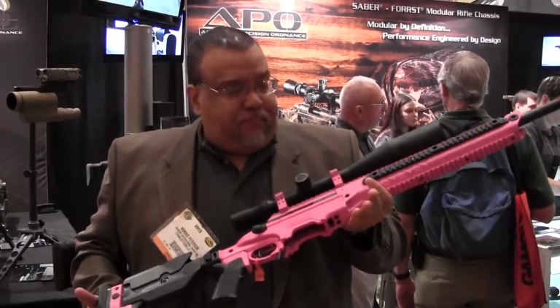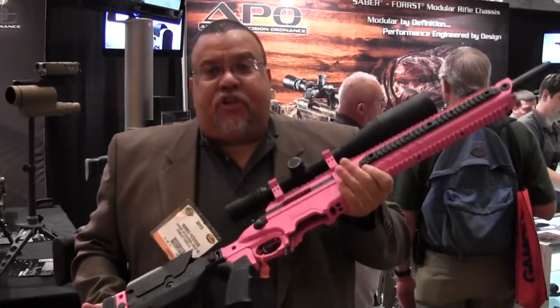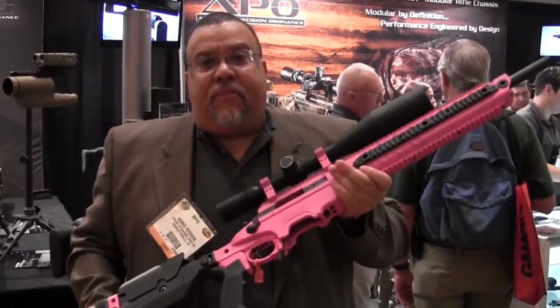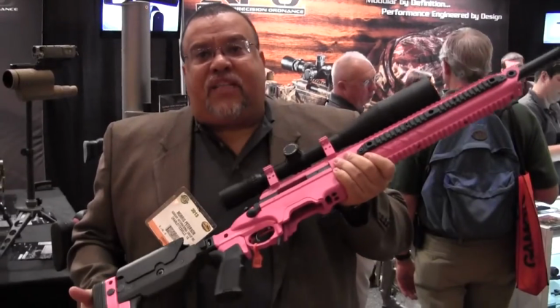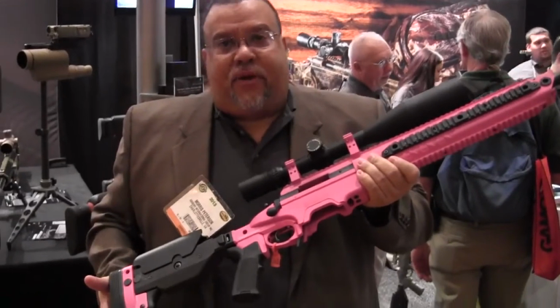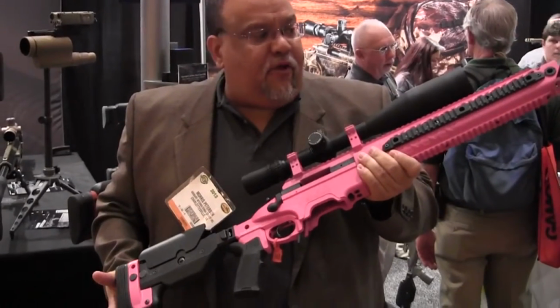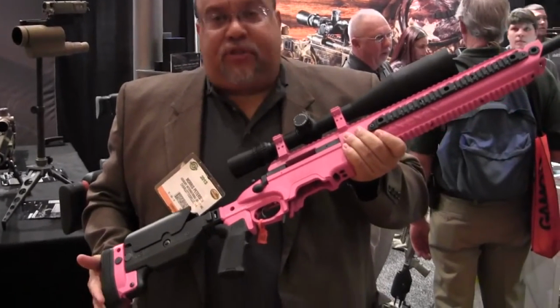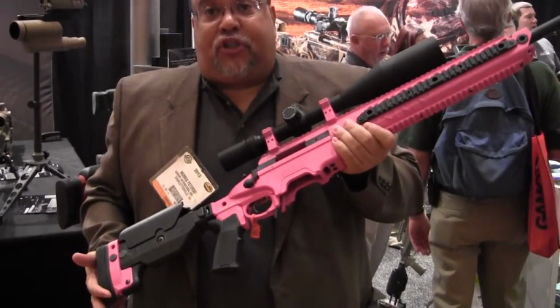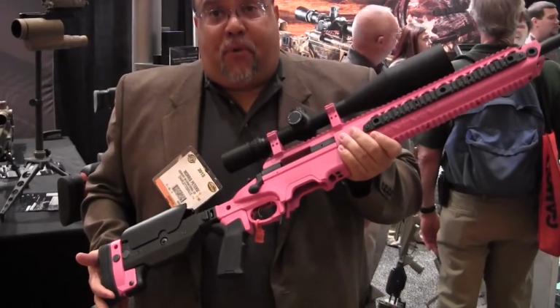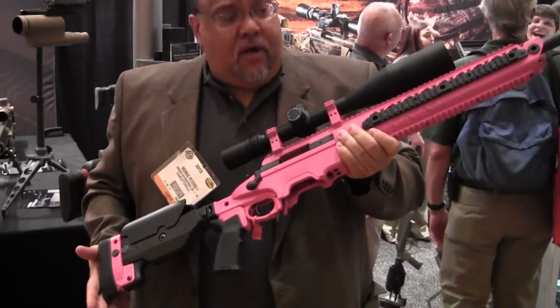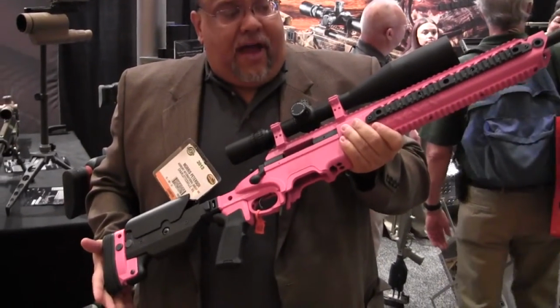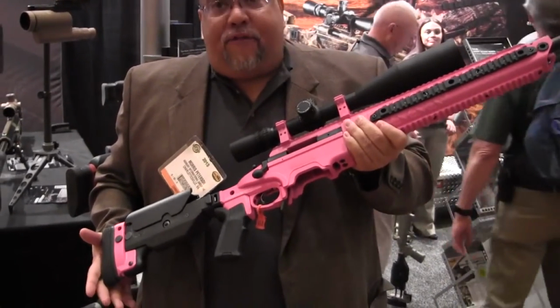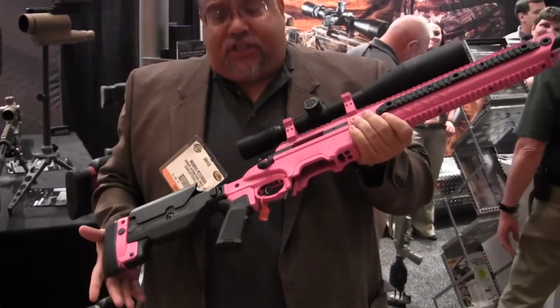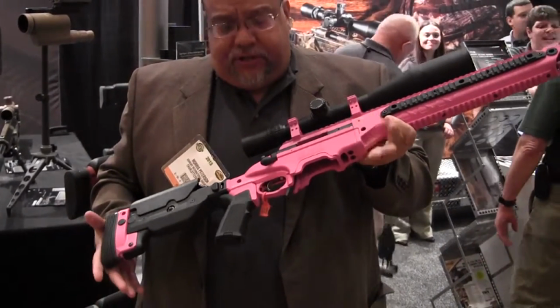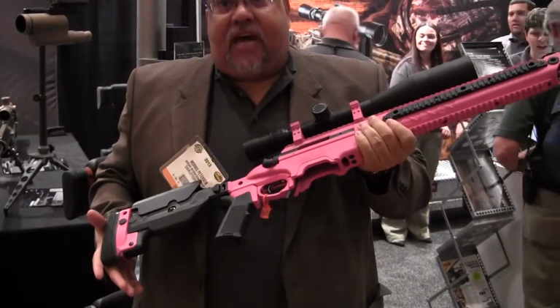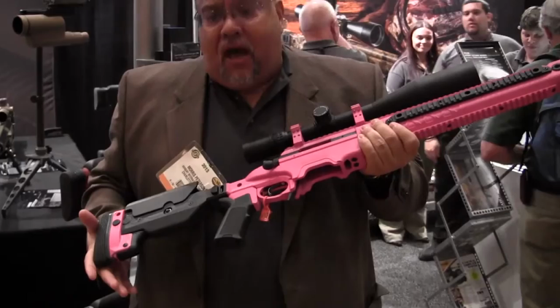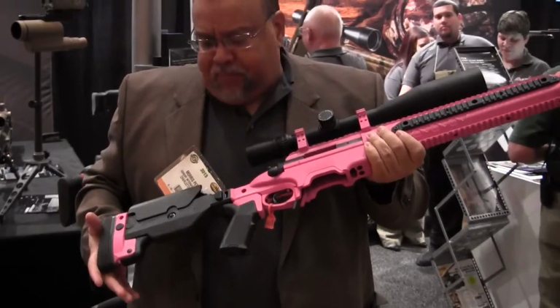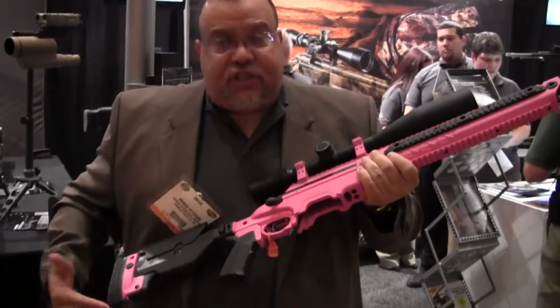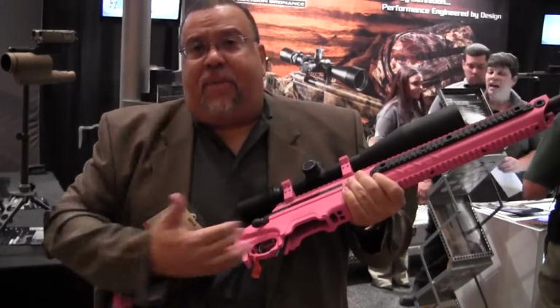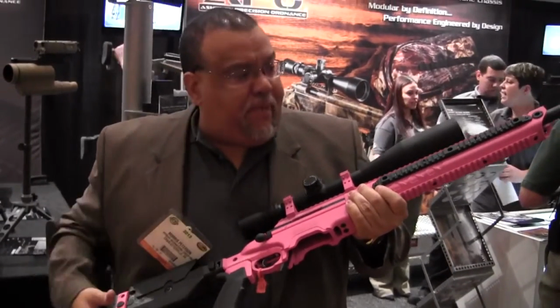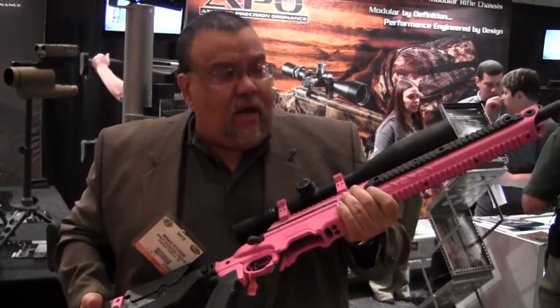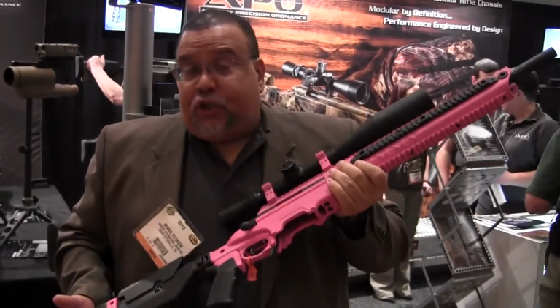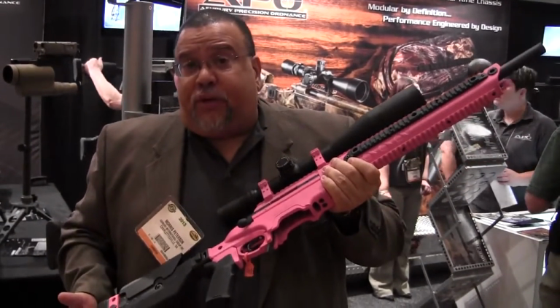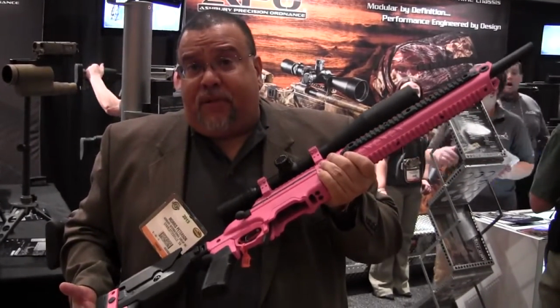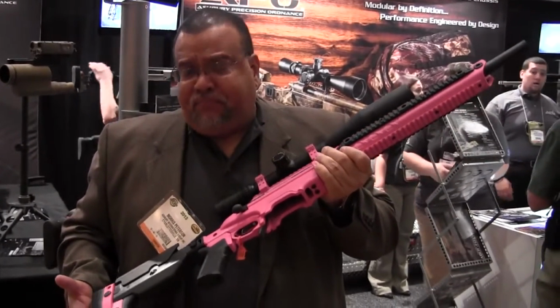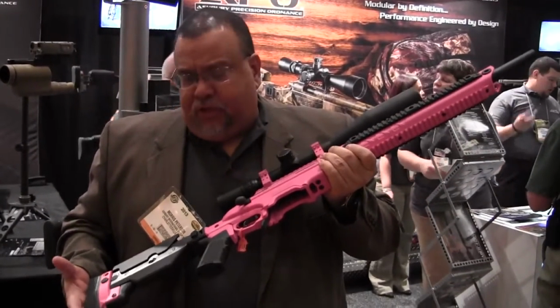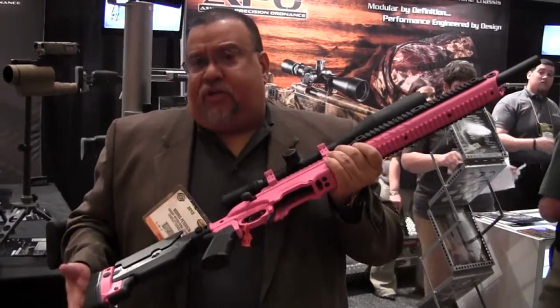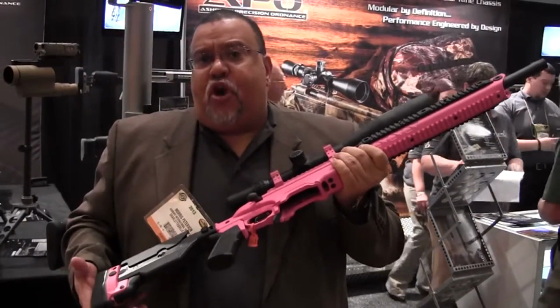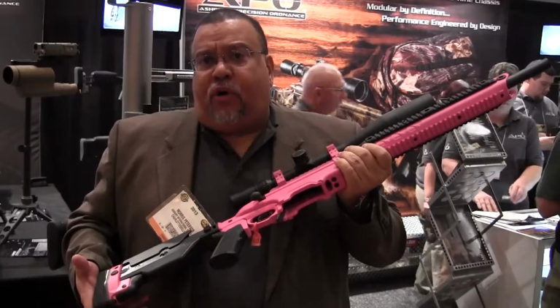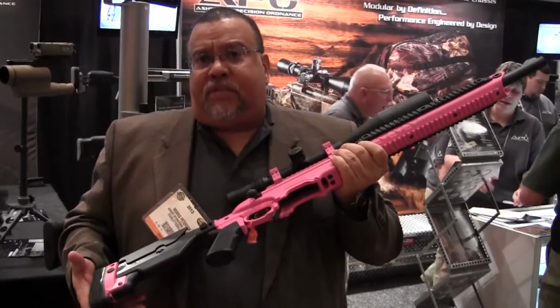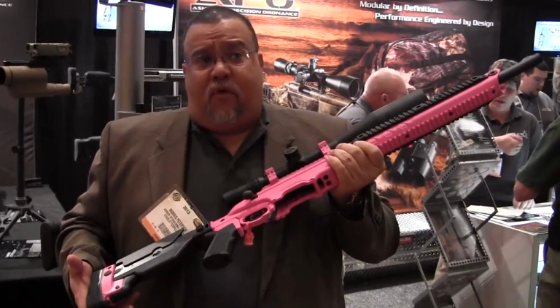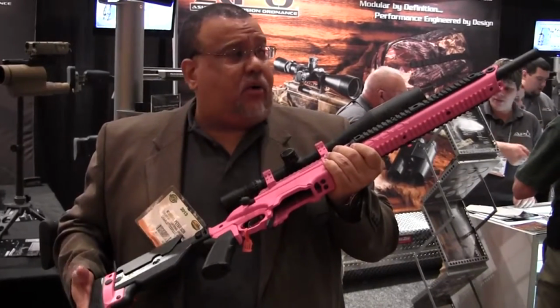This is our Sabre Enhanced Factory Rifle, built on our Super Sport Alloy 4N Series. This is the top of the line. This is in Passion Pink. It's a .223 Remington — there's literally no recoil to this platform whatsoever.